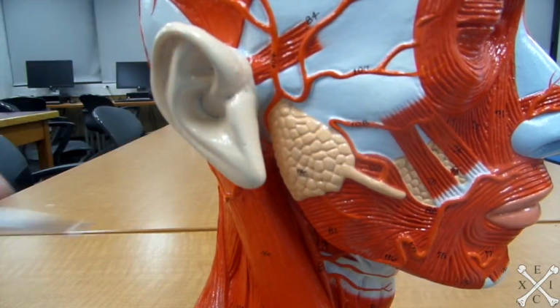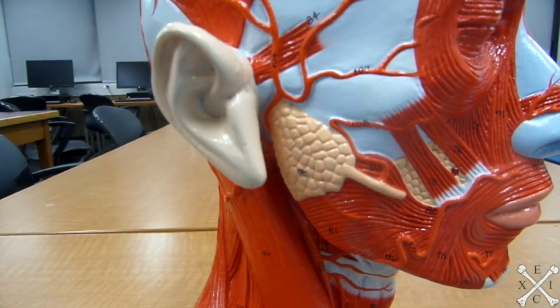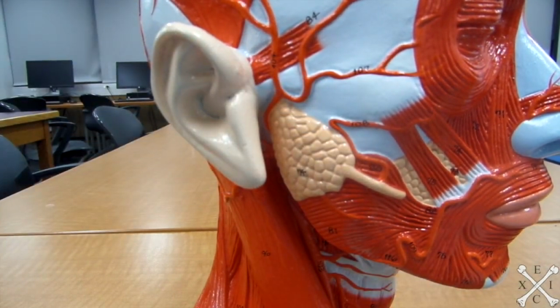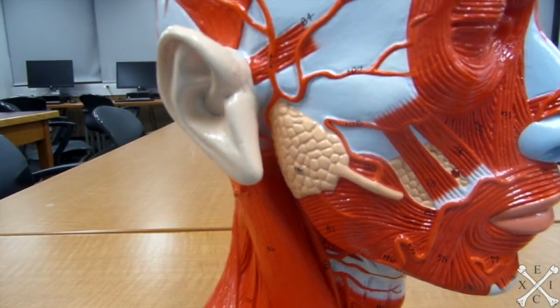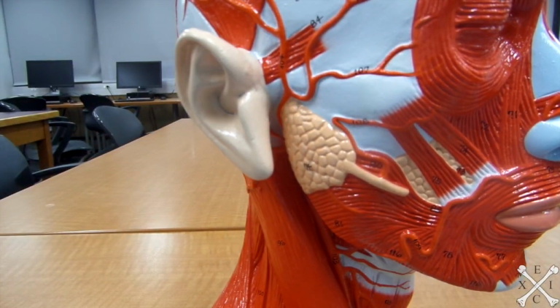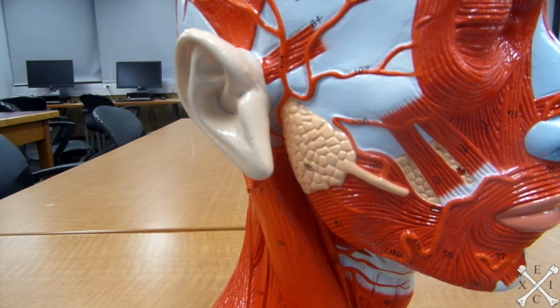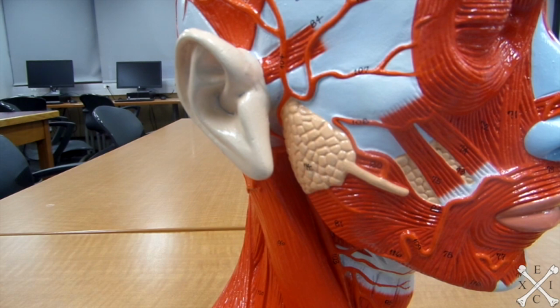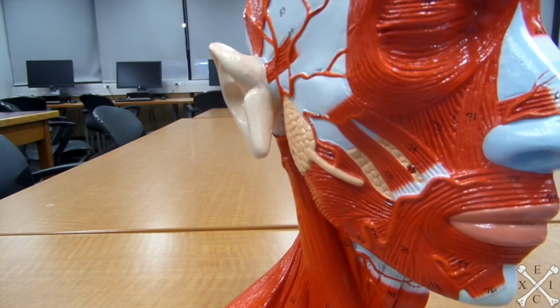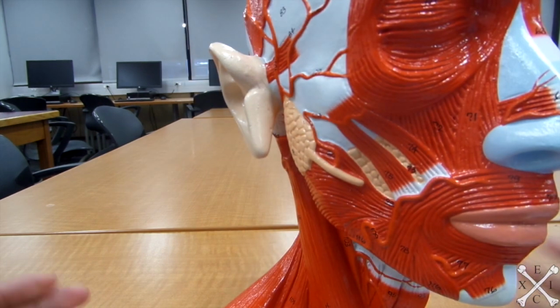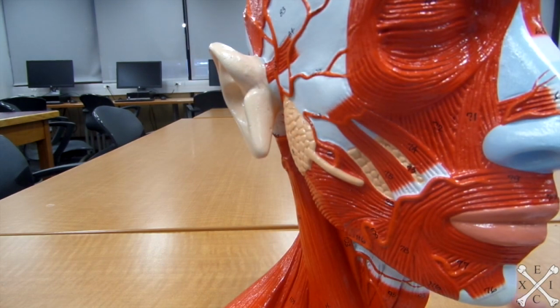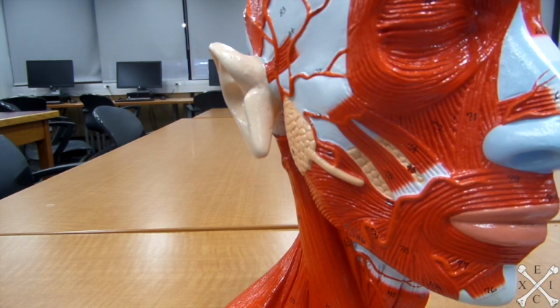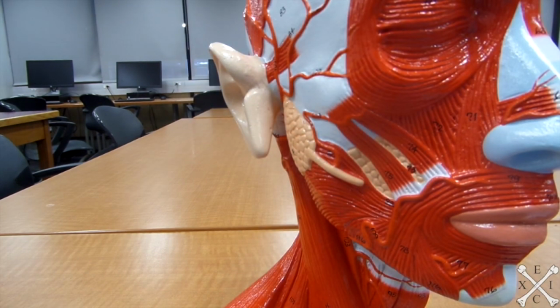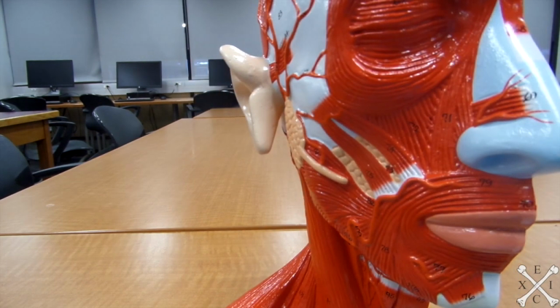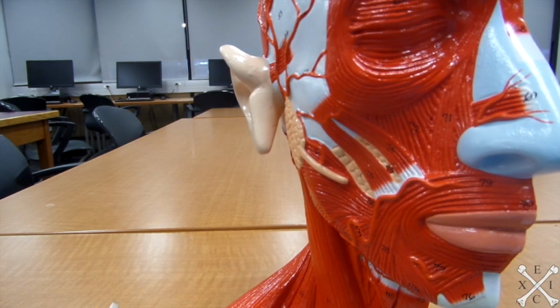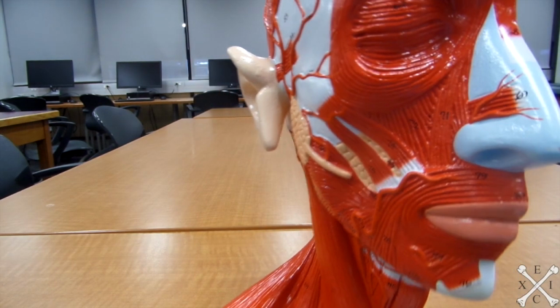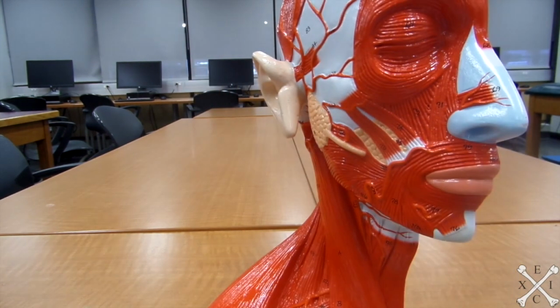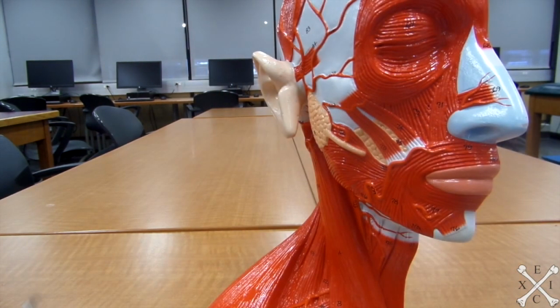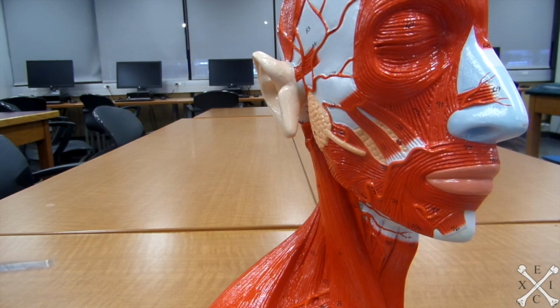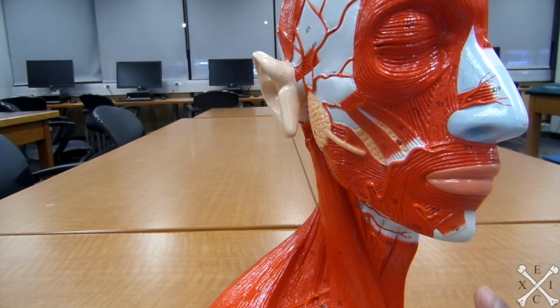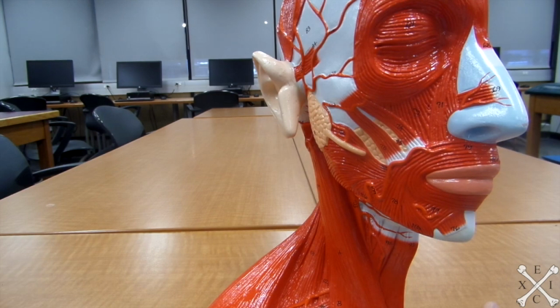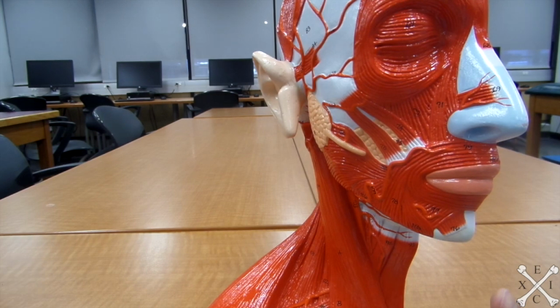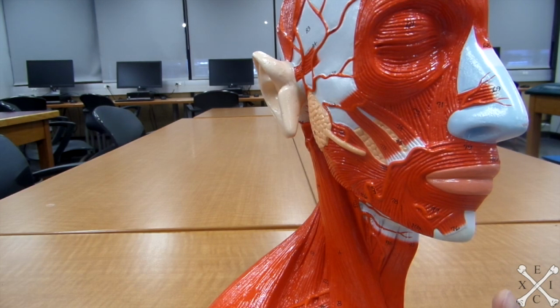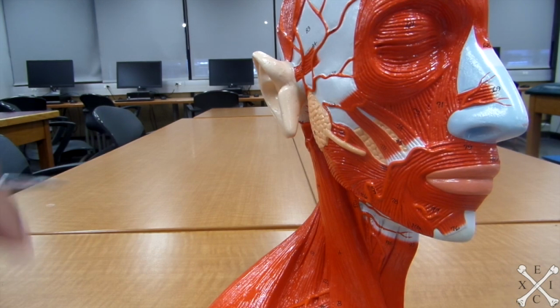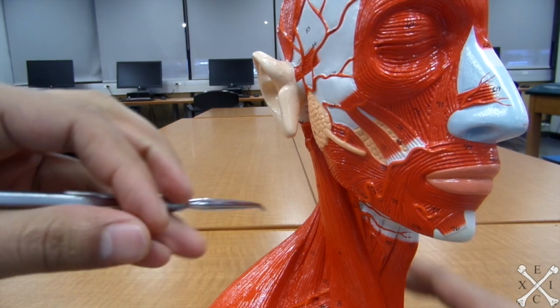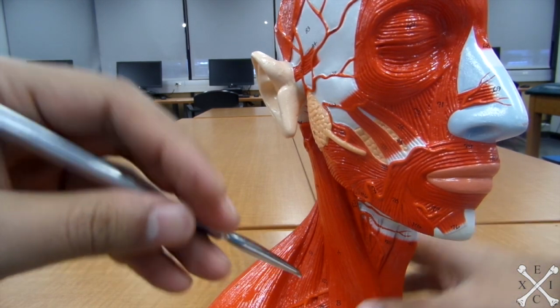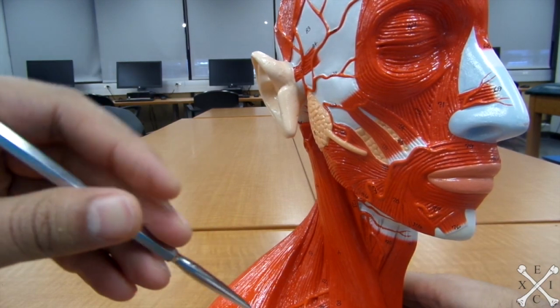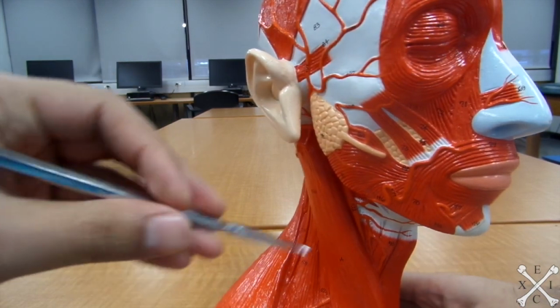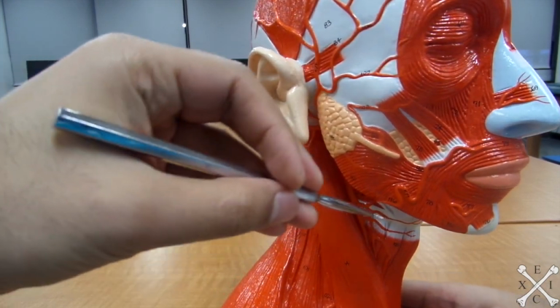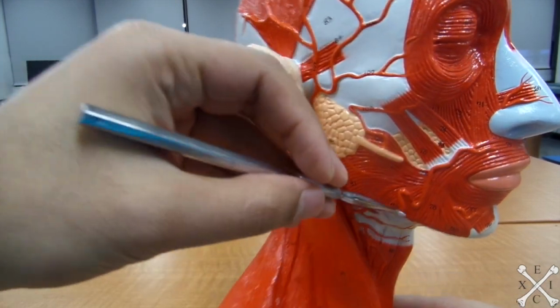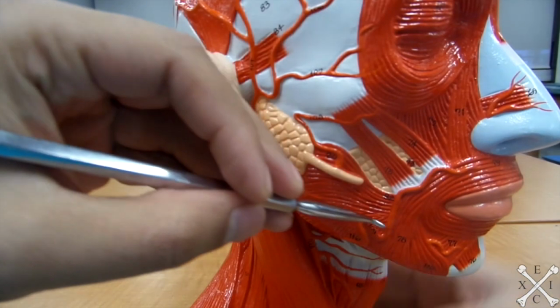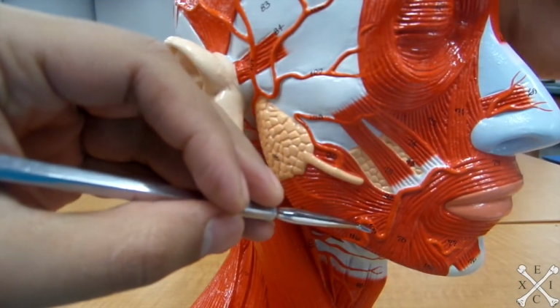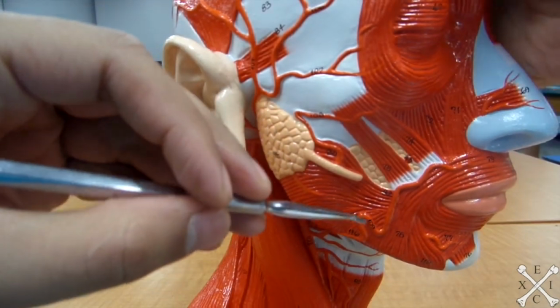Next is the depressor anguli oris. 'Oris' refers to the mouth area, so this muscle pulls the angle of the mouth downwards and laterally — thus it will be this muscle right there.